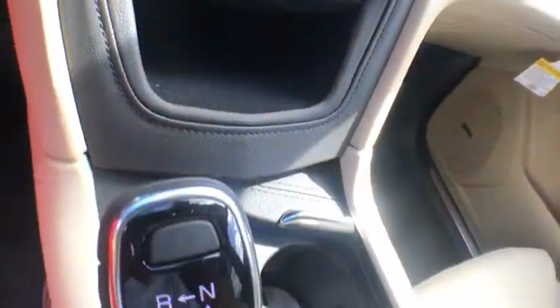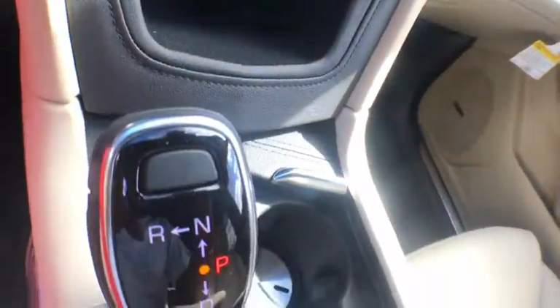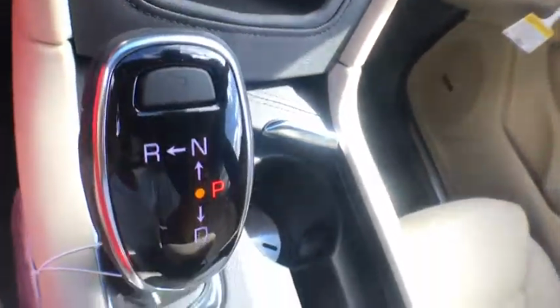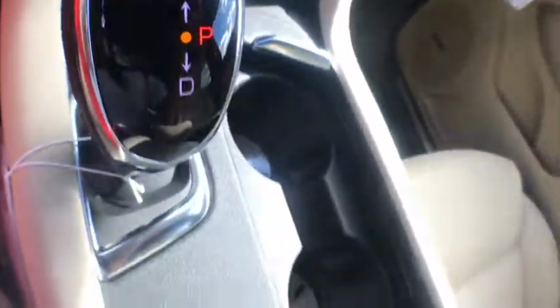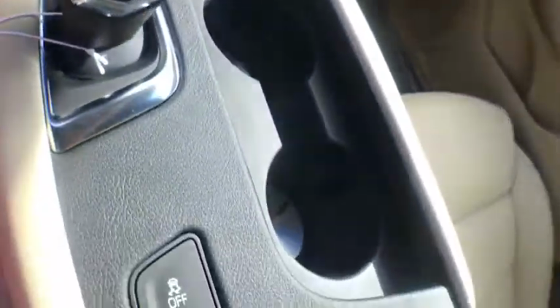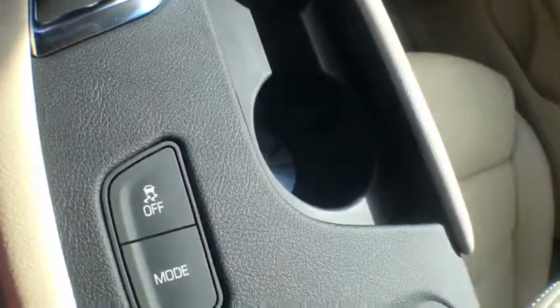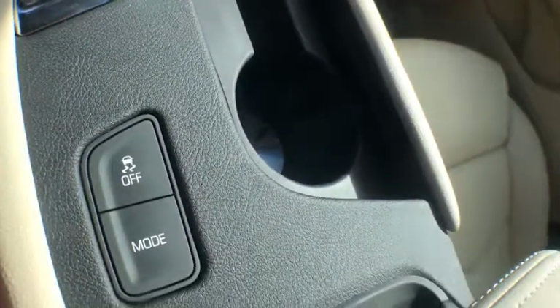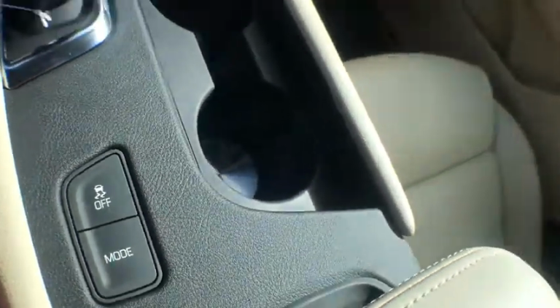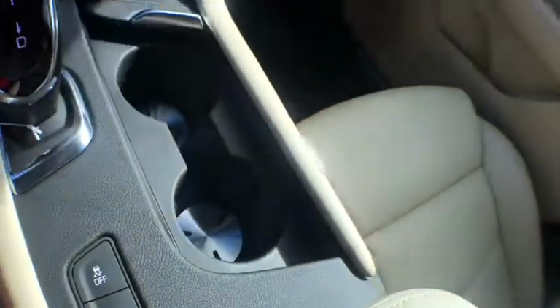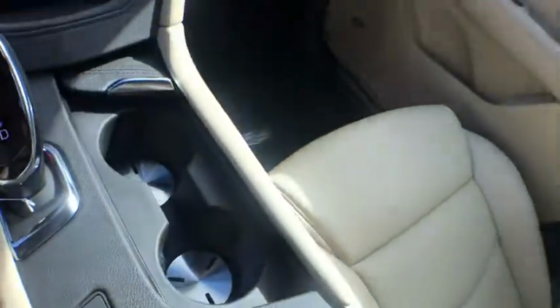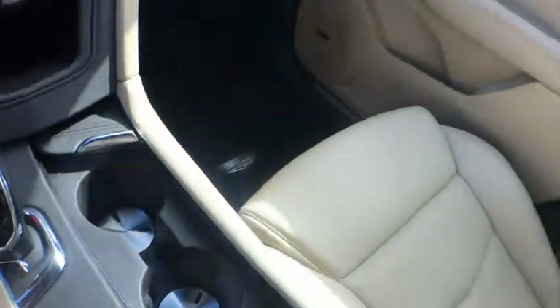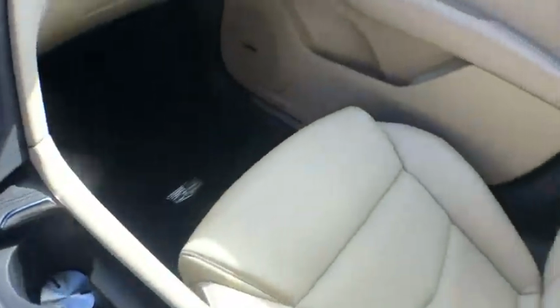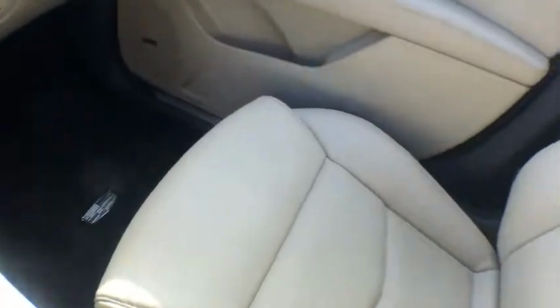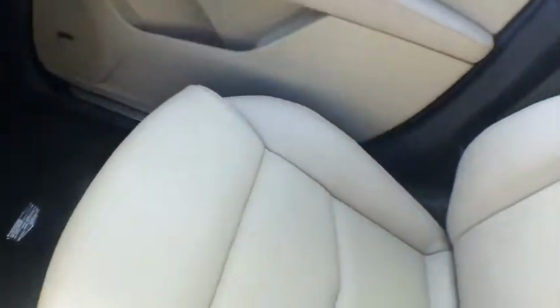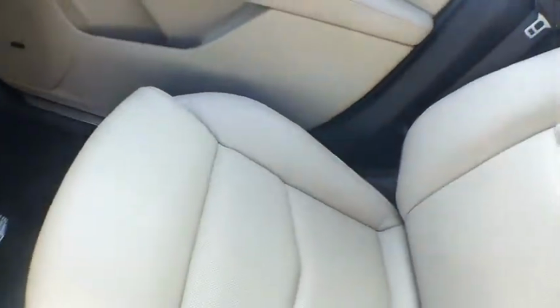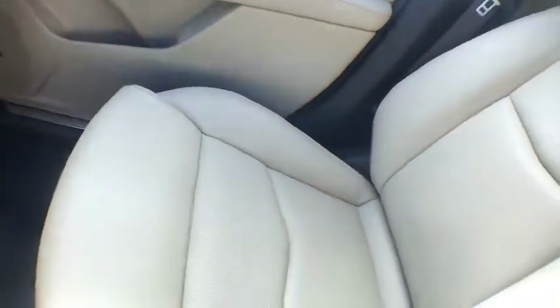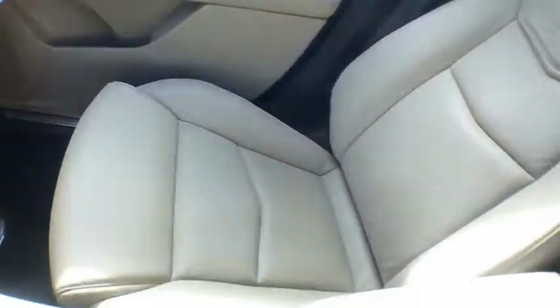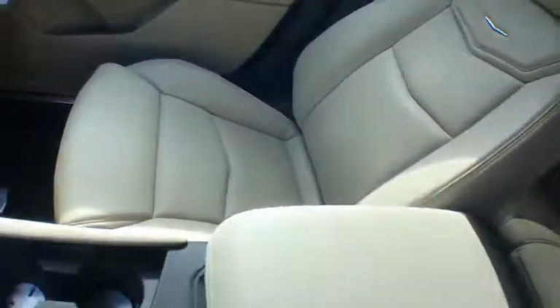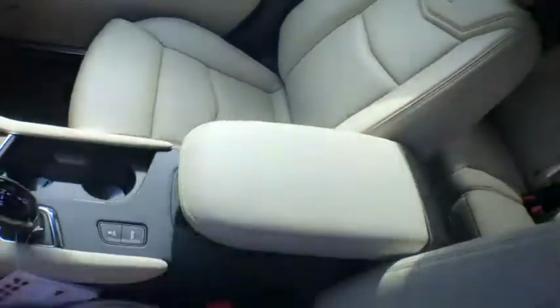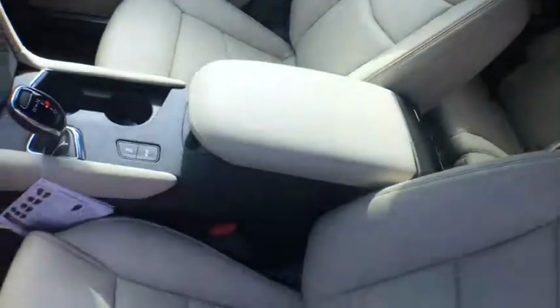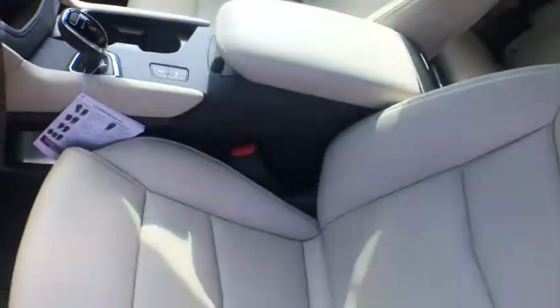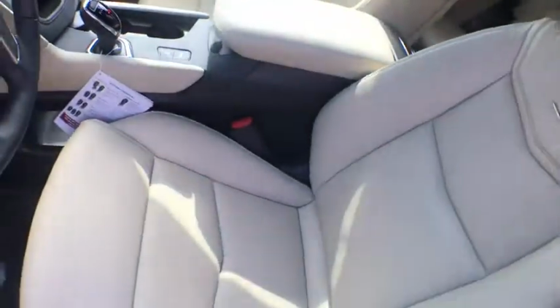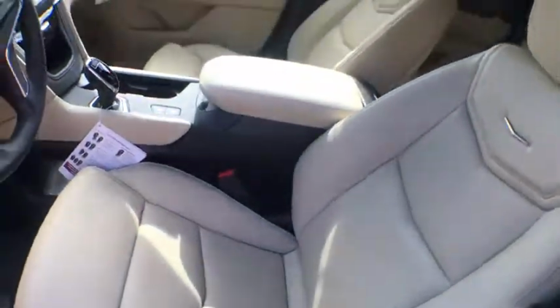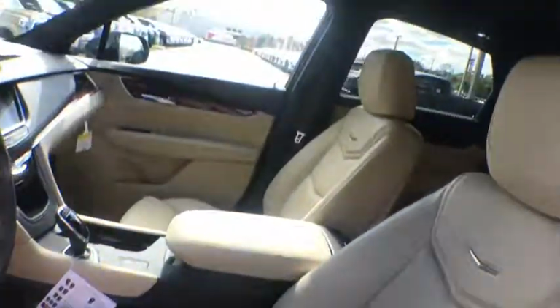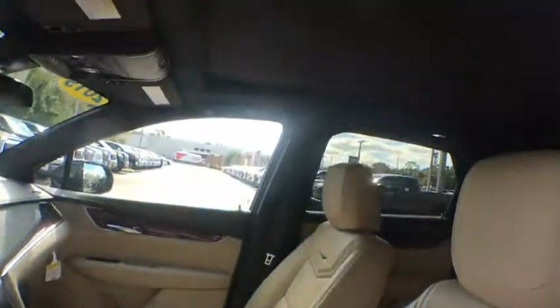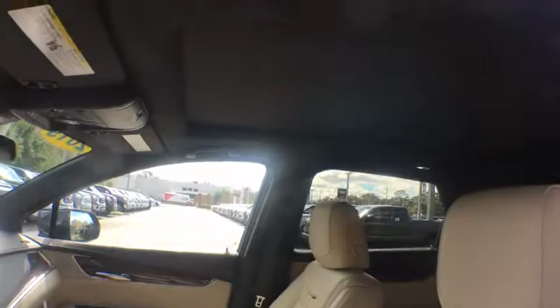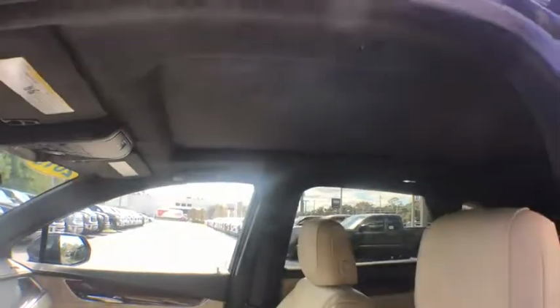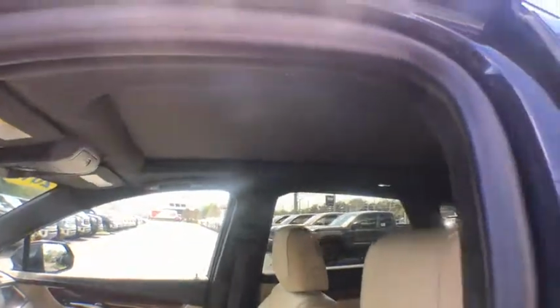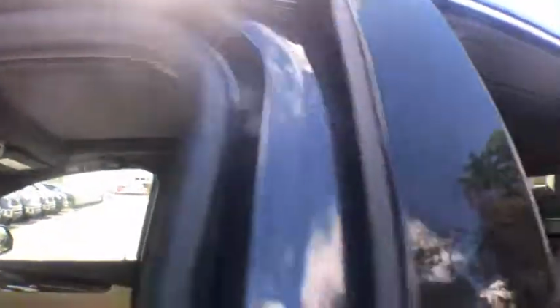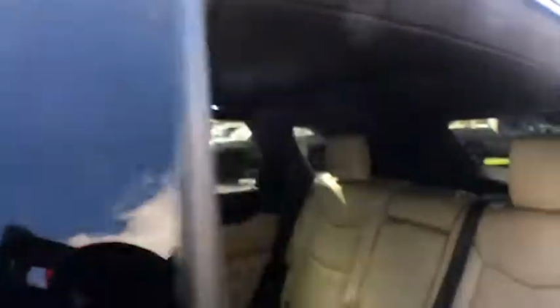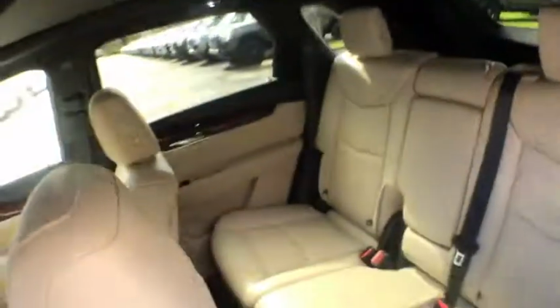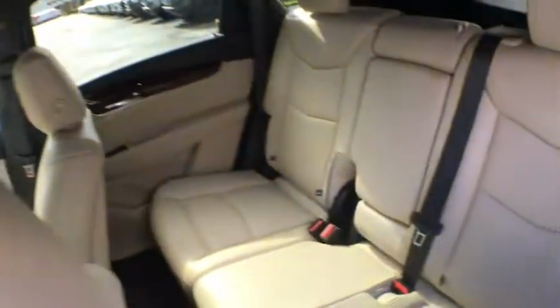Center armrest, rear window defroster, compass, electronic stability control, heated front seats, power windows, driver and front passenger heated seats, trip computer, heated steering wheel.